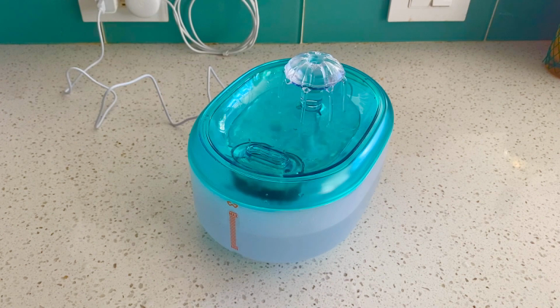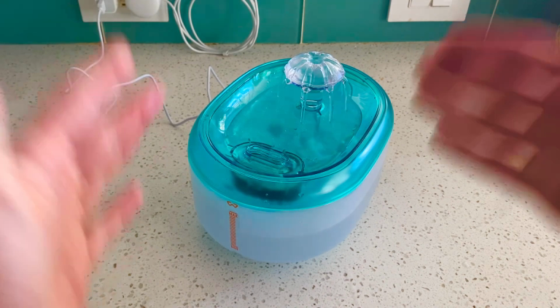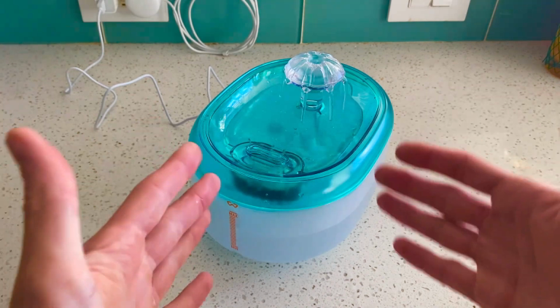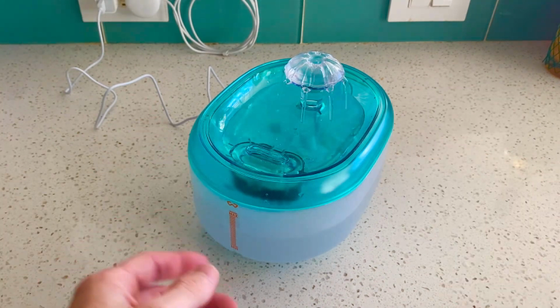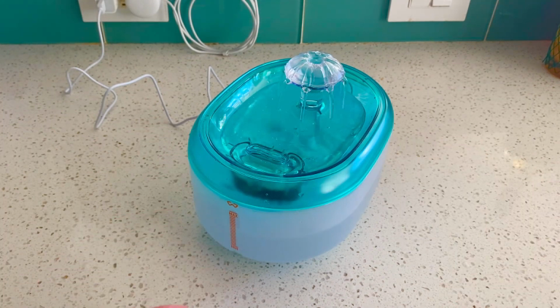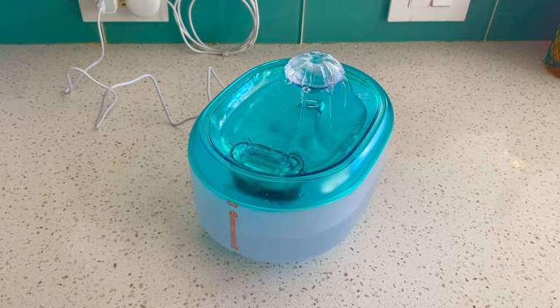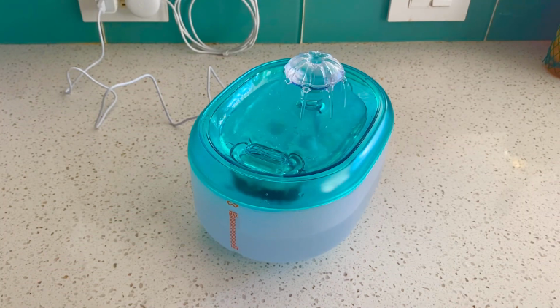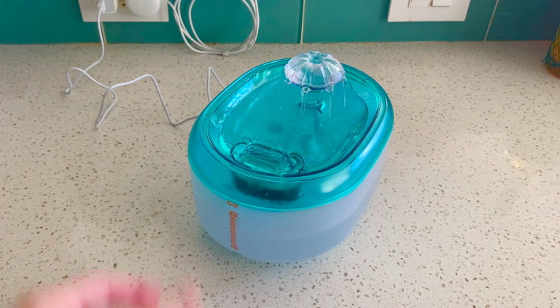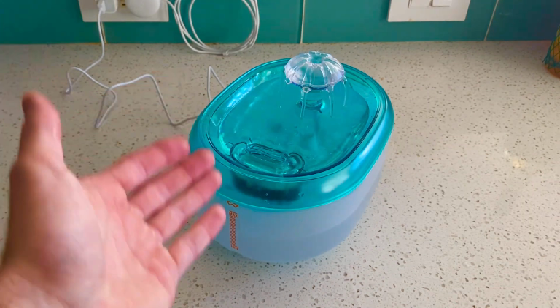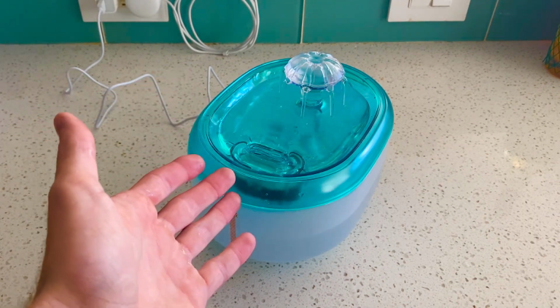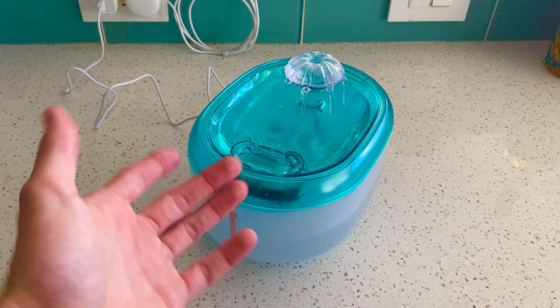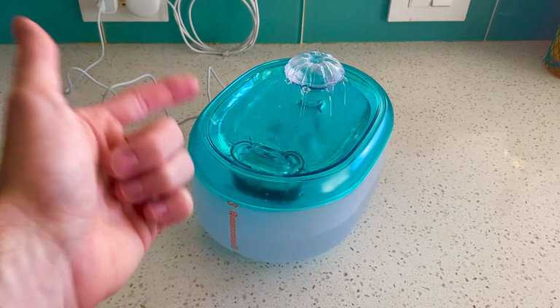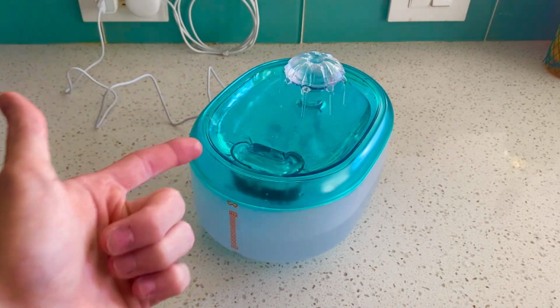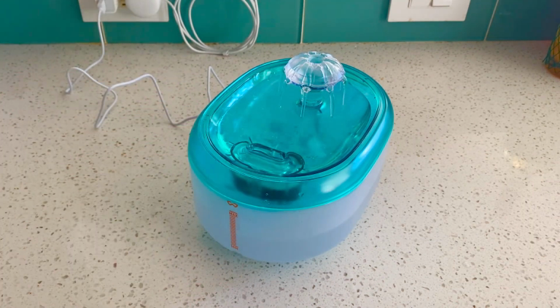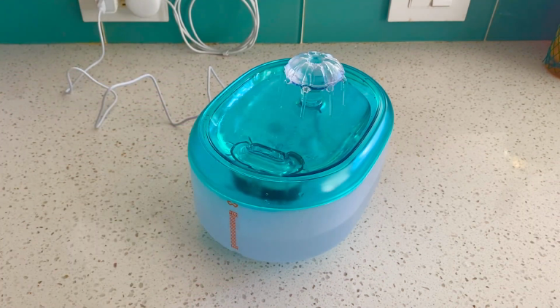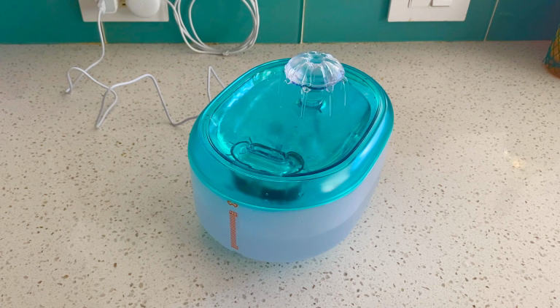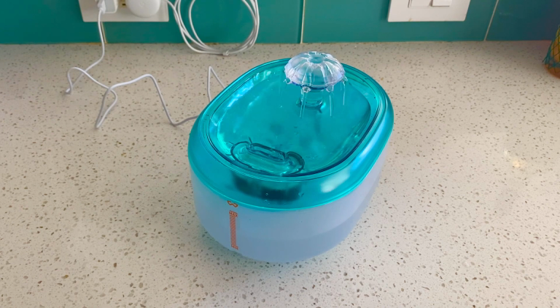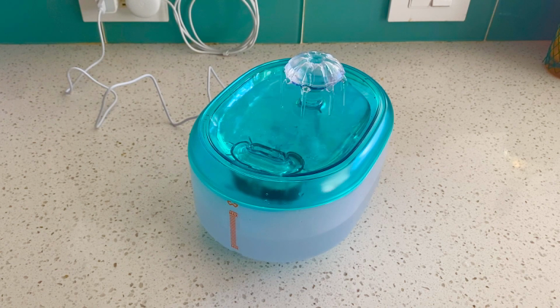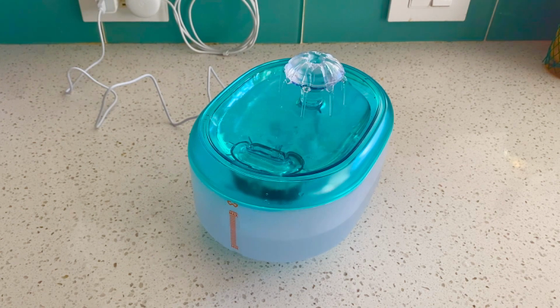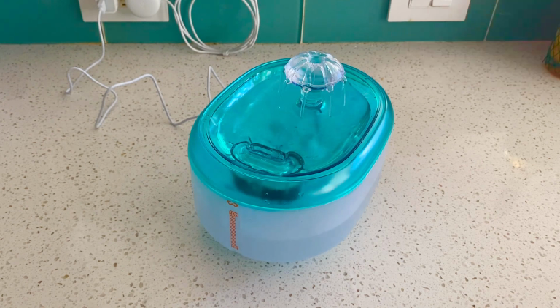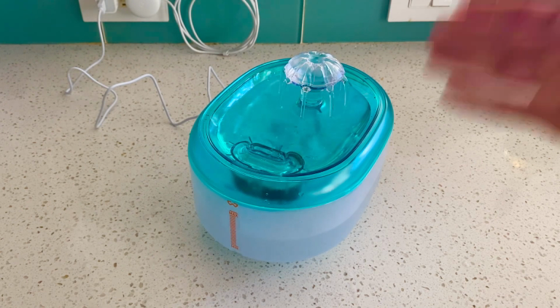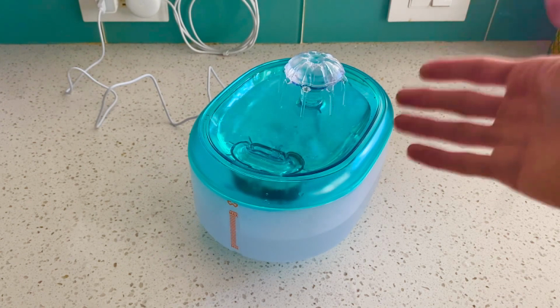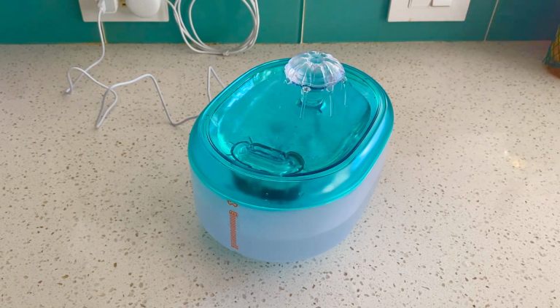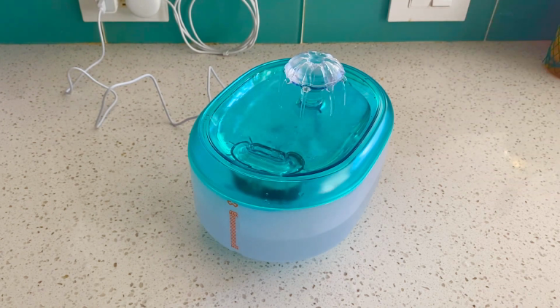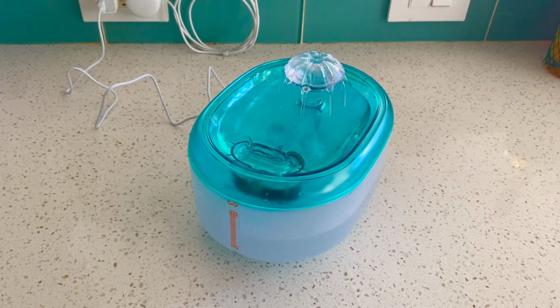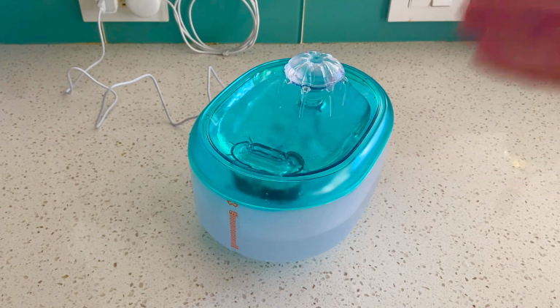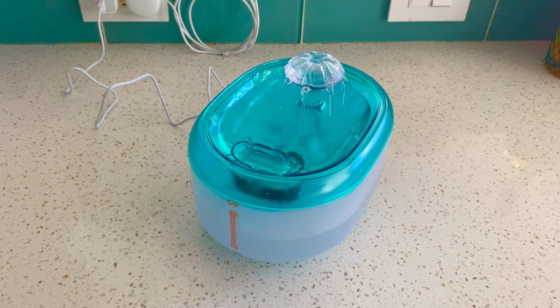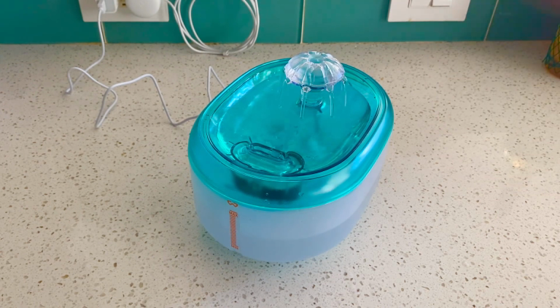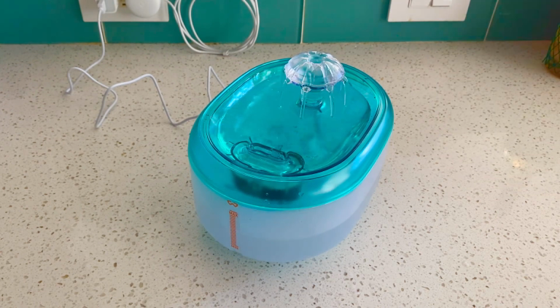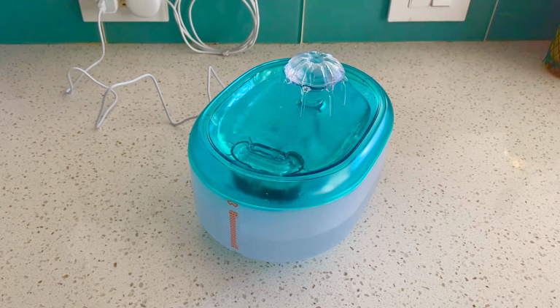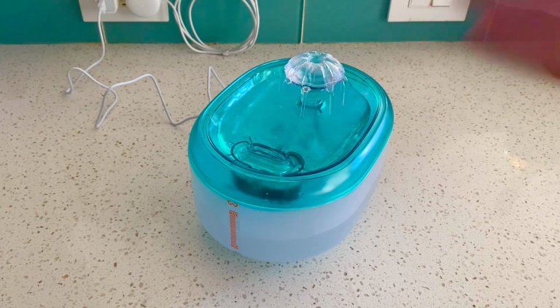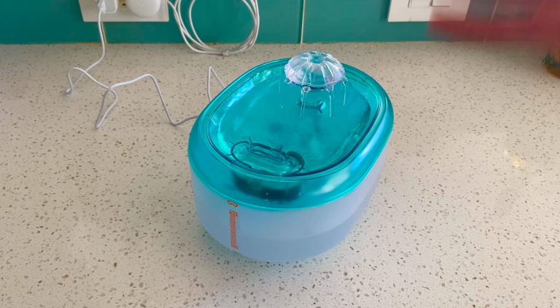I totally recommend this for anybody who has pets and they want to dip their toes into the world of water fountains for them. I totally think this is the perfect product — an inexpensive way to enter this market.